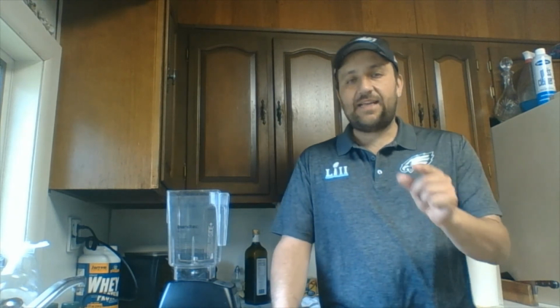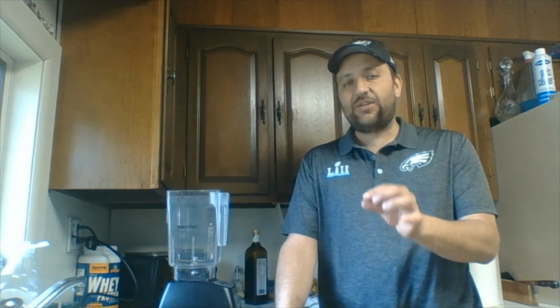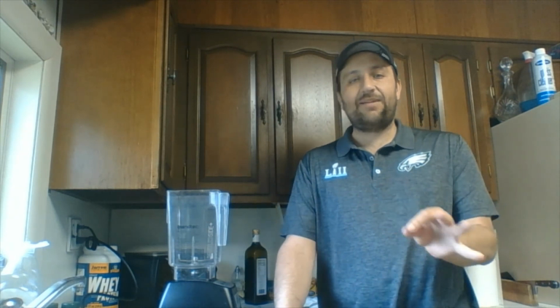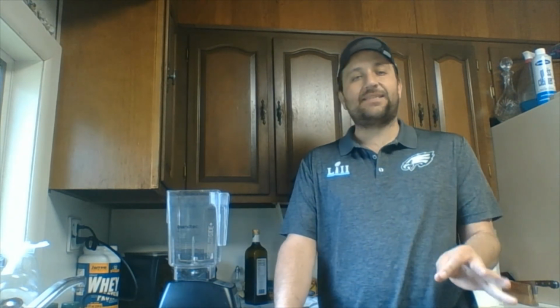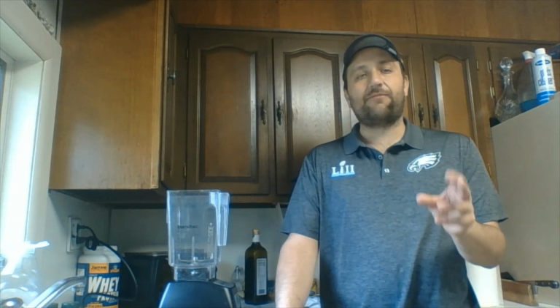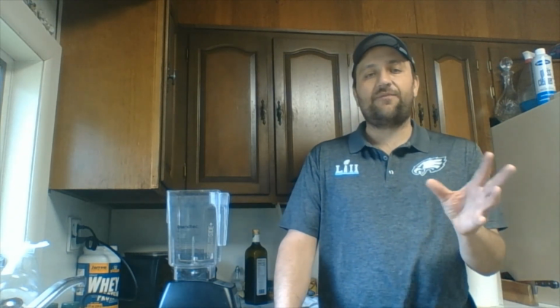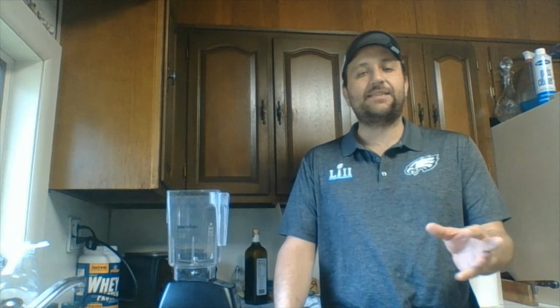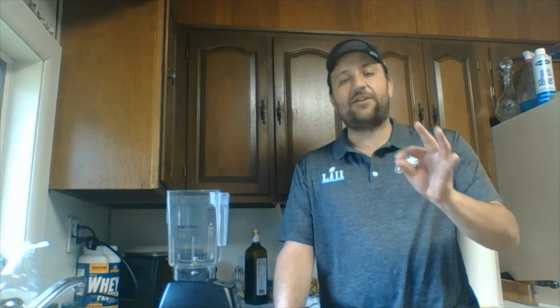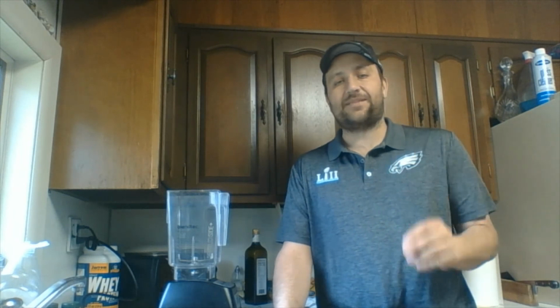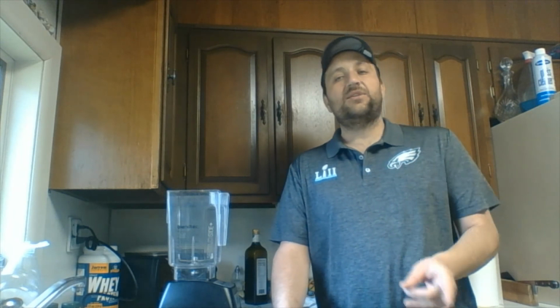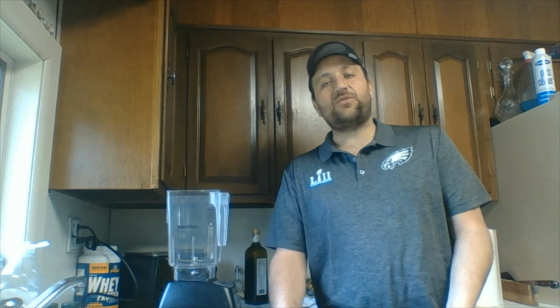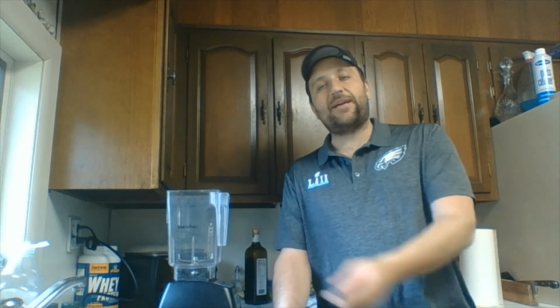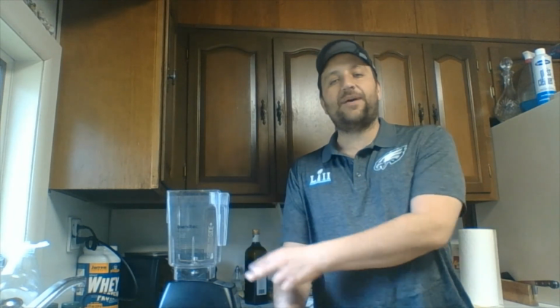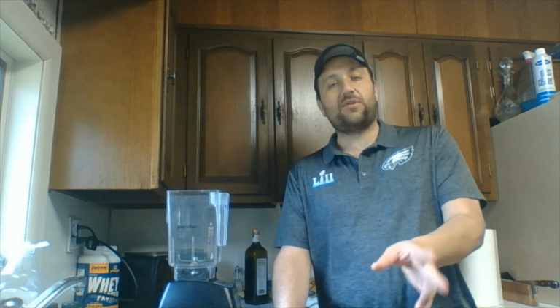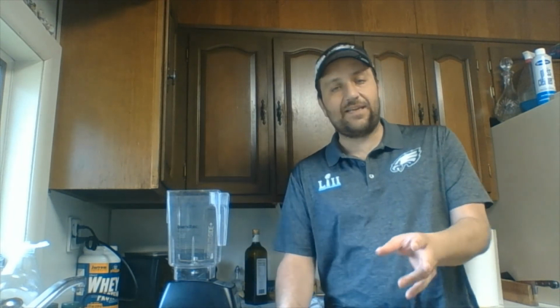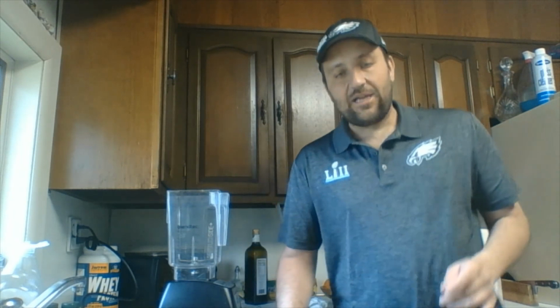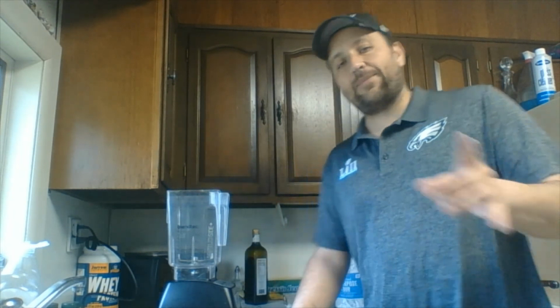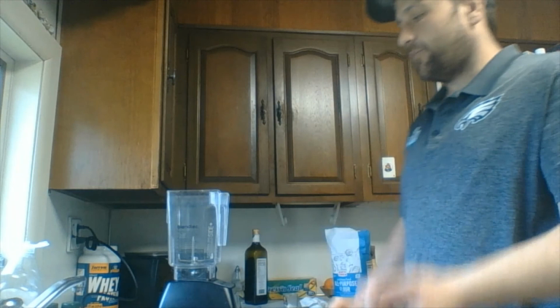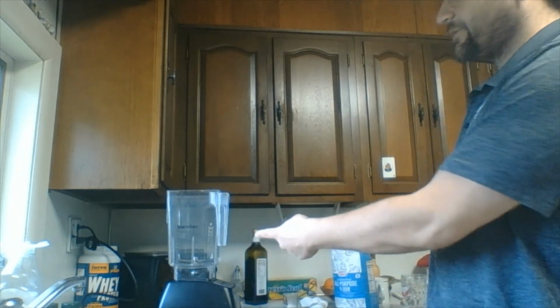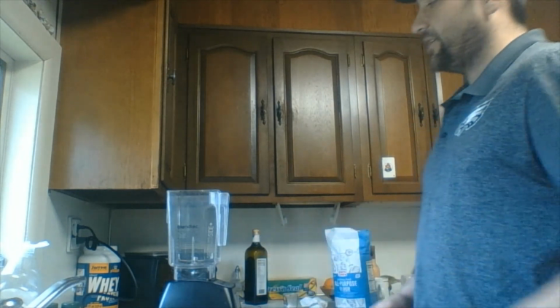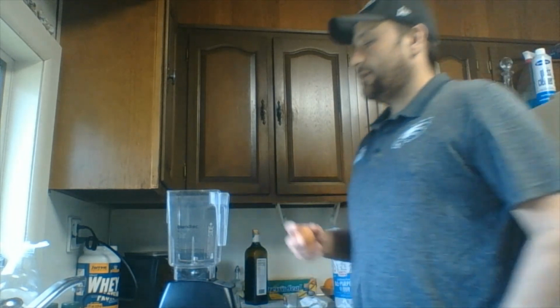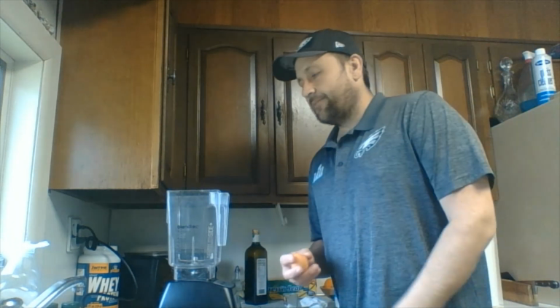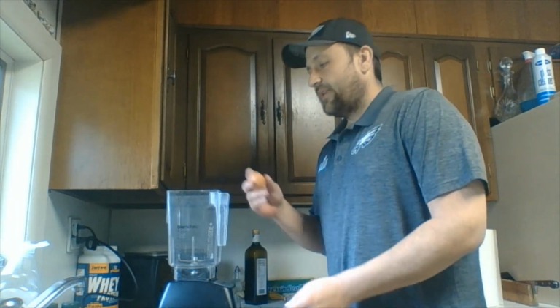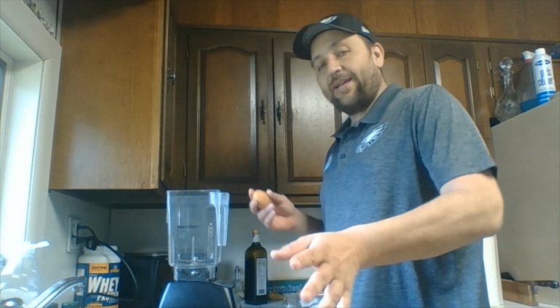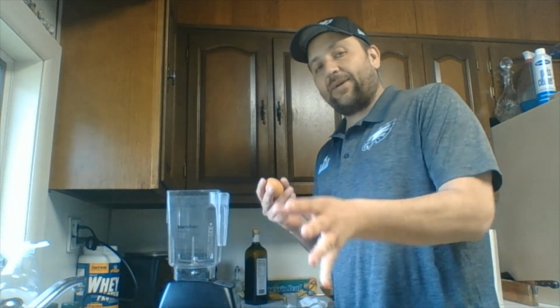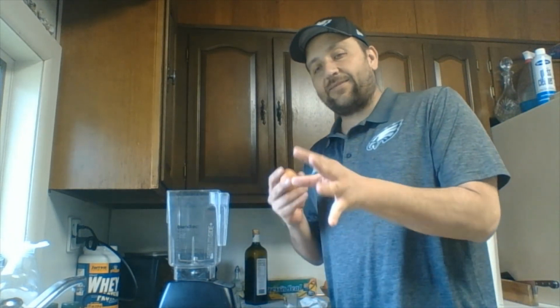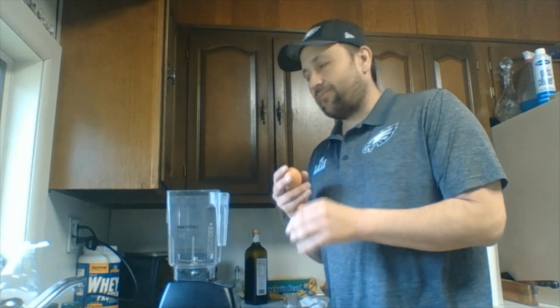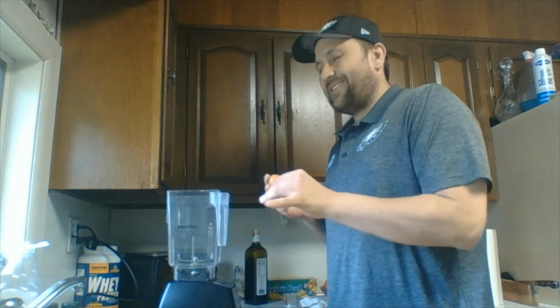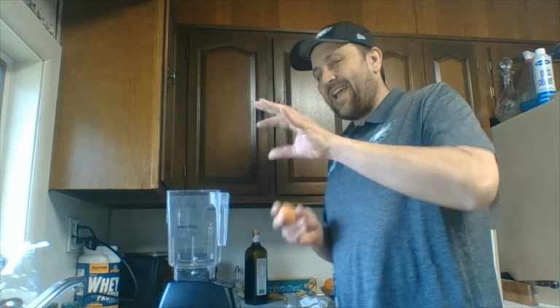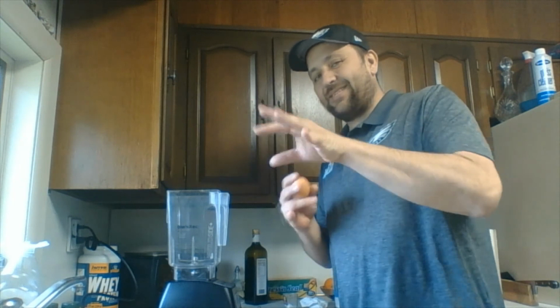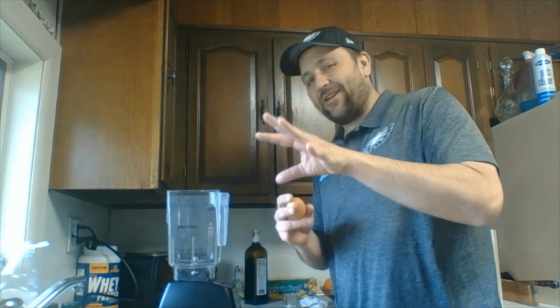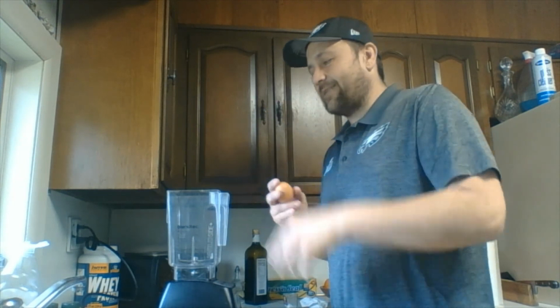Instead of using heavy pasta, we're going to wrap our filling in some light crepes. So first we gotta make our crepe batter. It's really easy — you can mix it up in a bowl, but I'm going to use my blender. Now I'm just making enough for myself, so this is like half of a standard dish recipe.